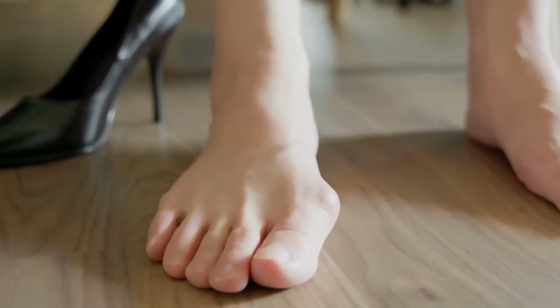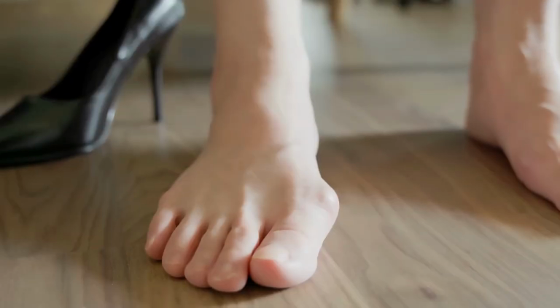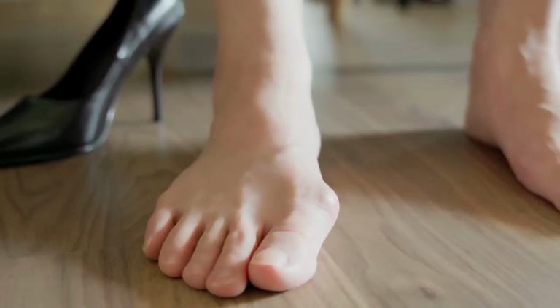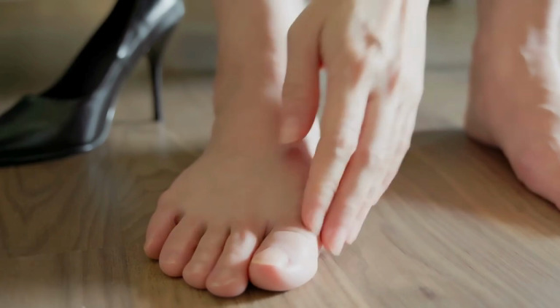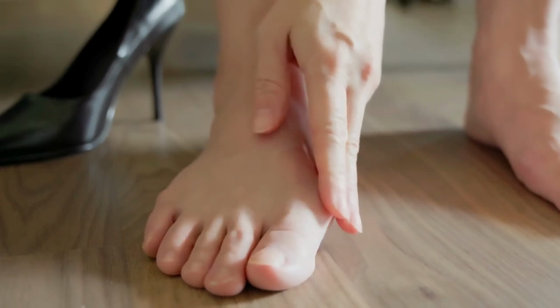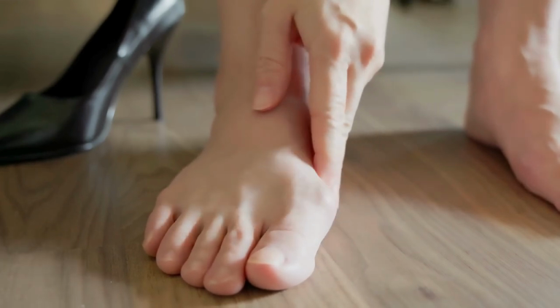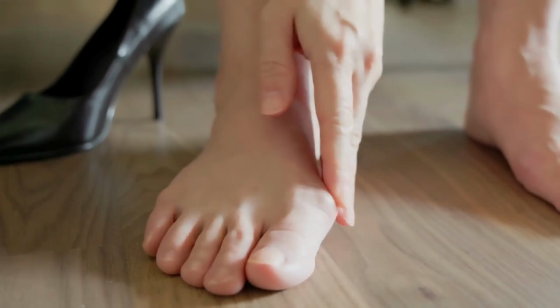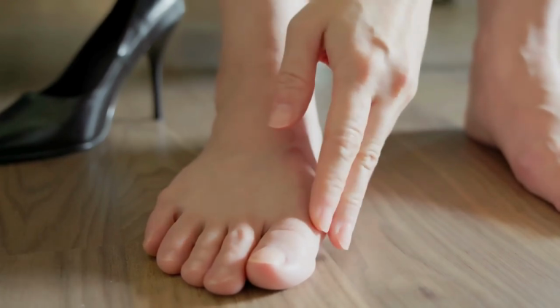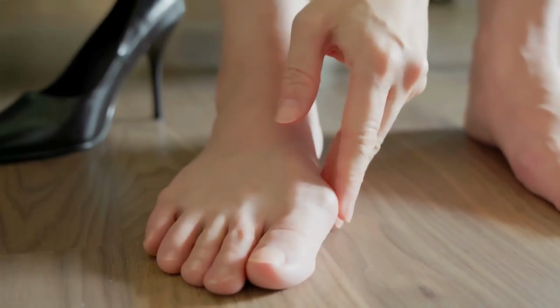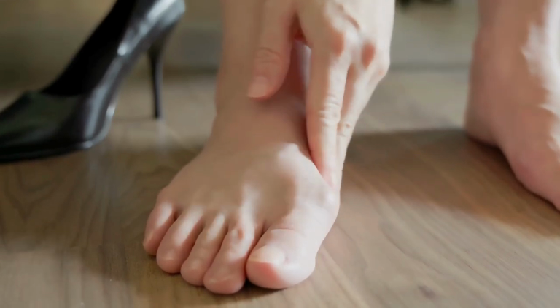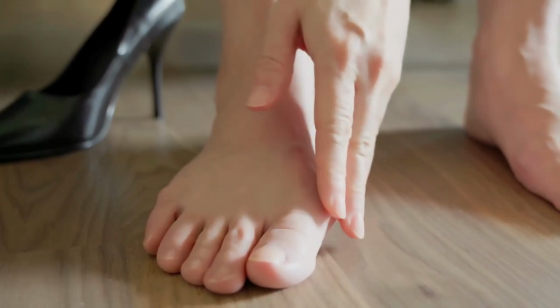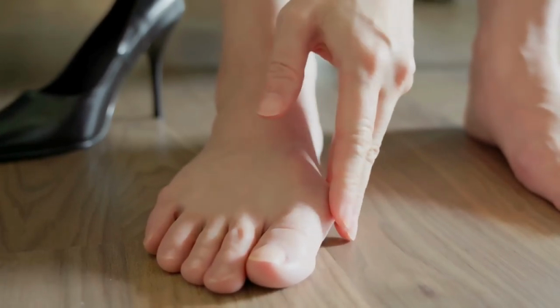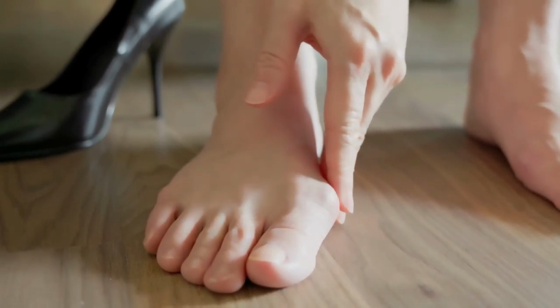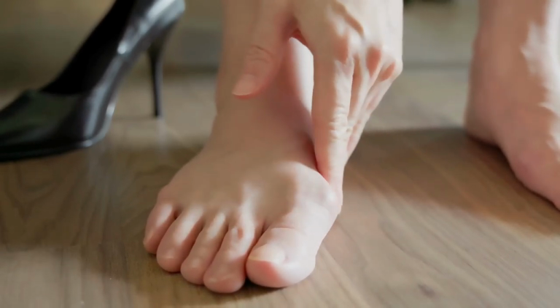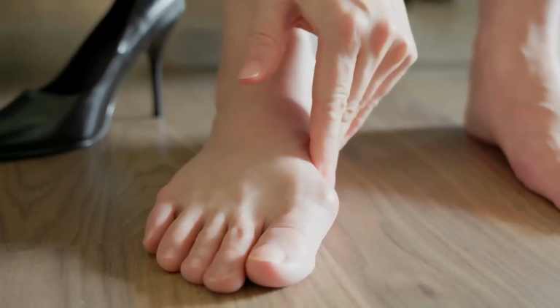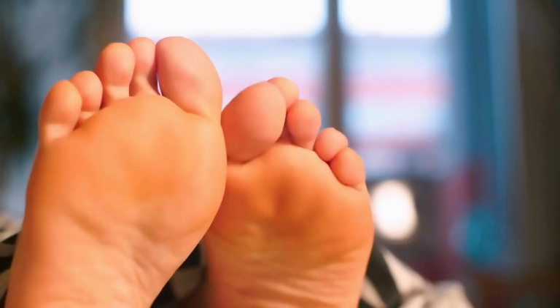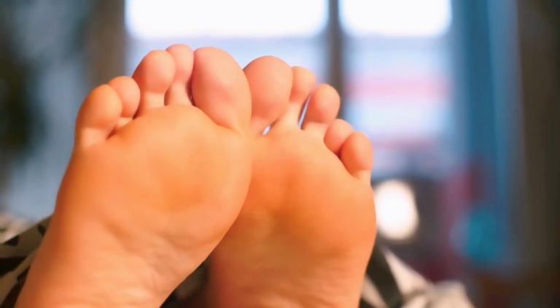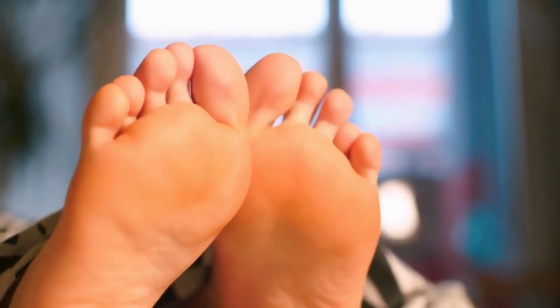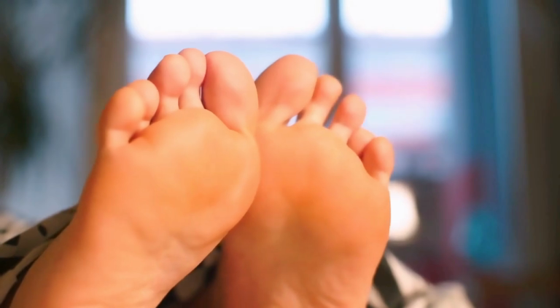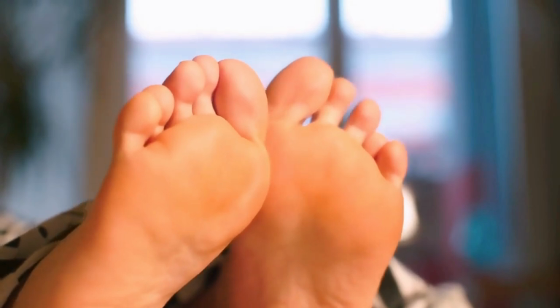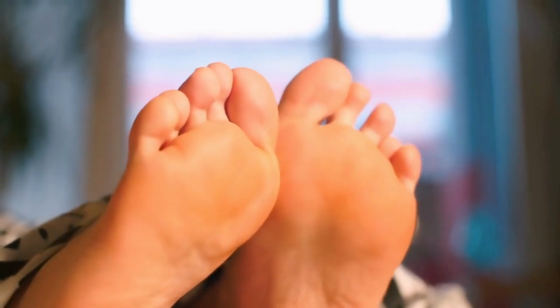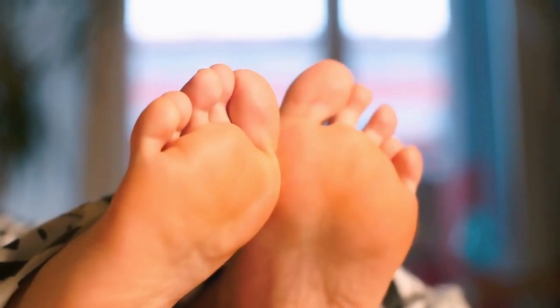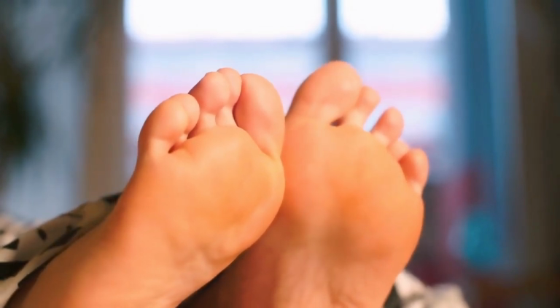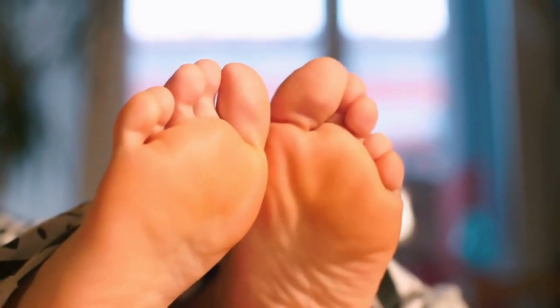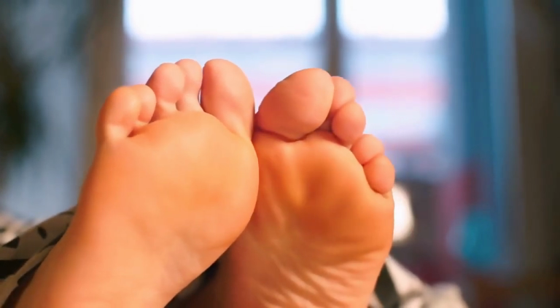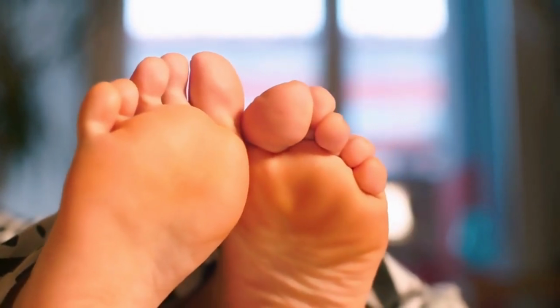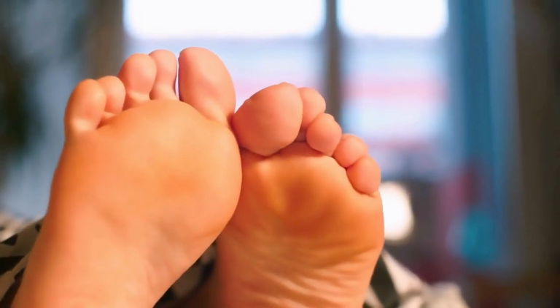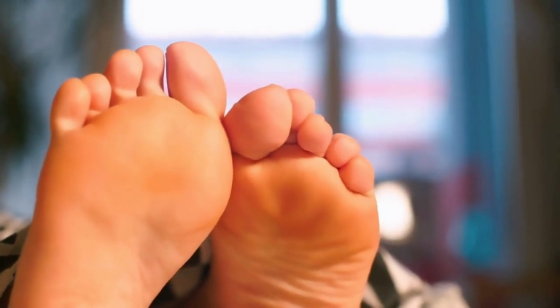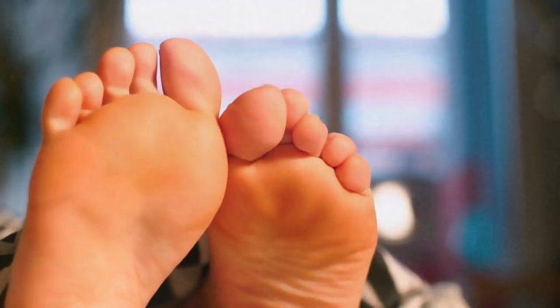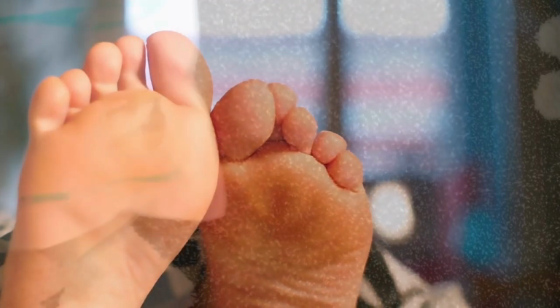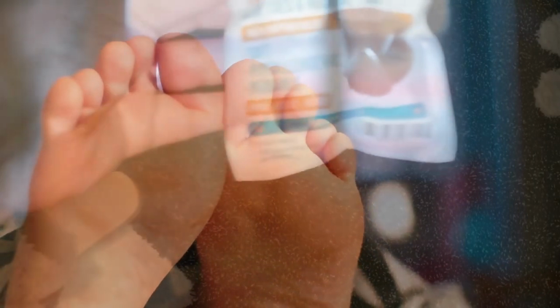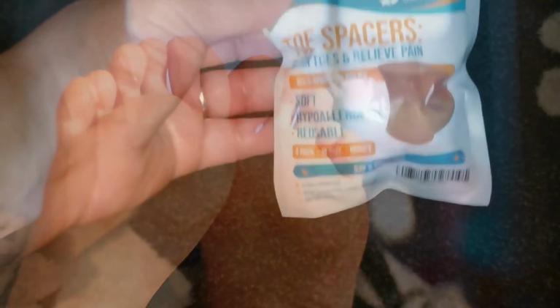So if you've ever dealt with toe troubles like bunions, overlapping toes, or those pesky hammer toes, keep watching because I've found the perfect little helpers: the Five Stars United Toe Spacers.